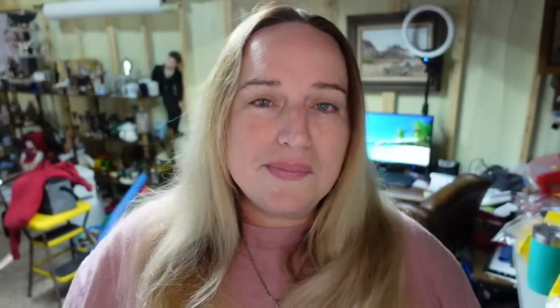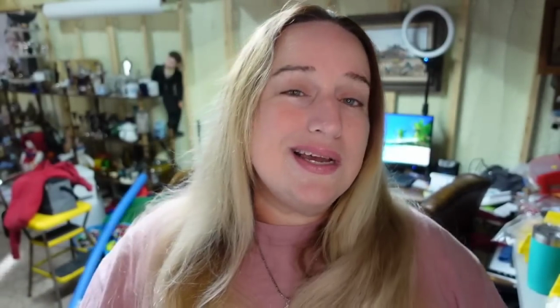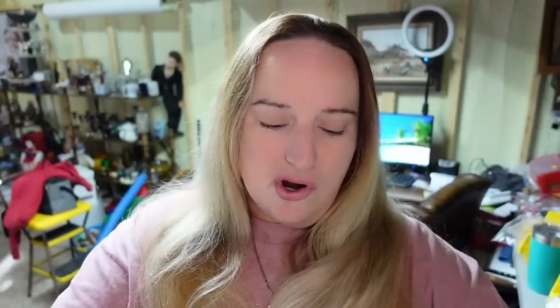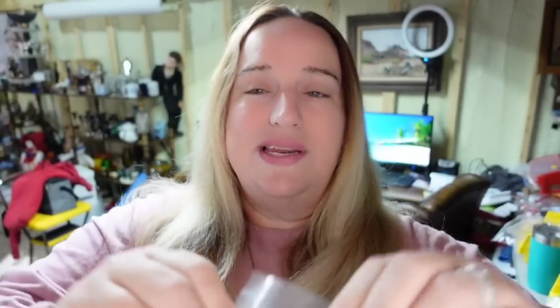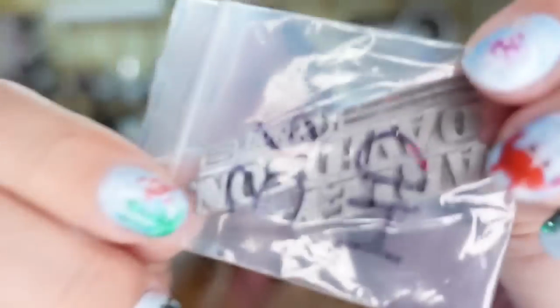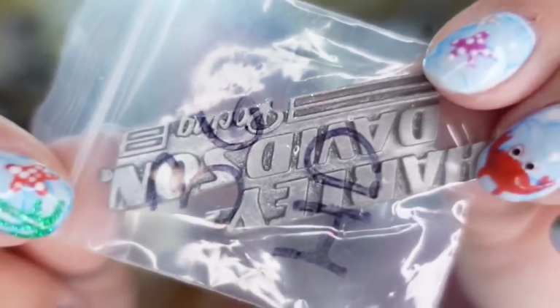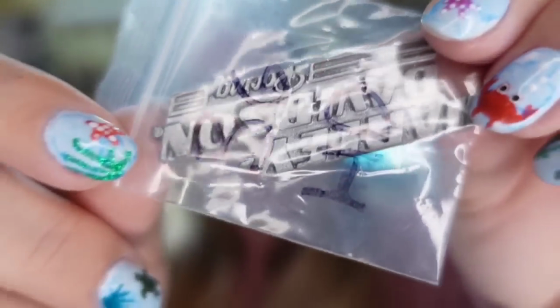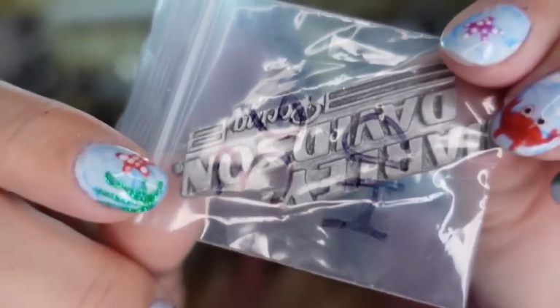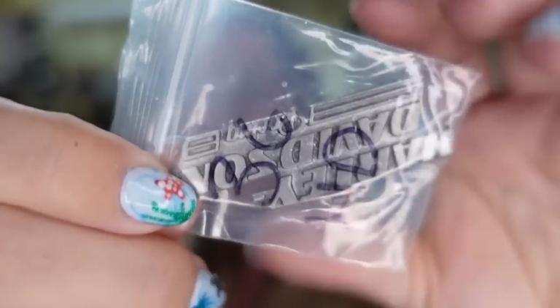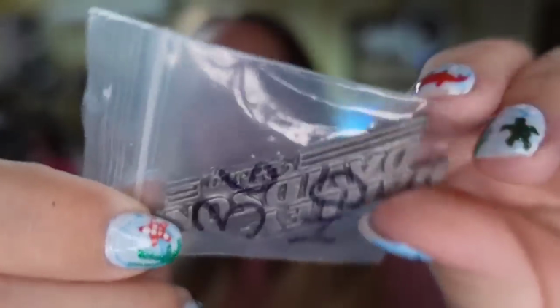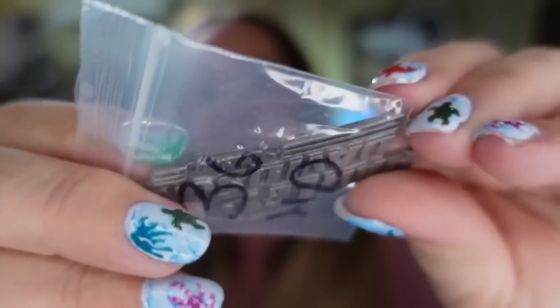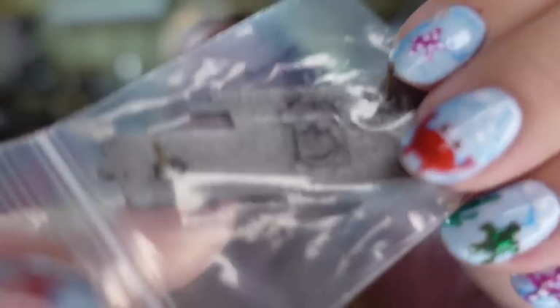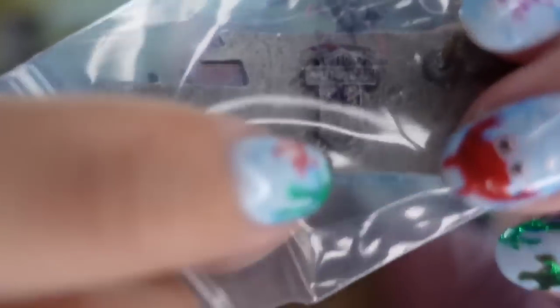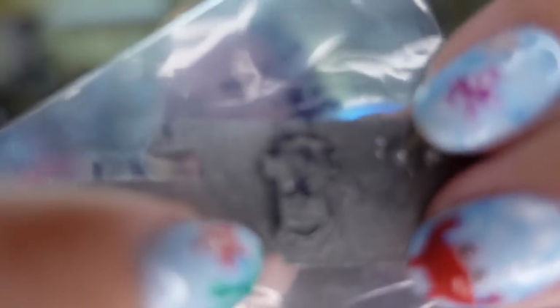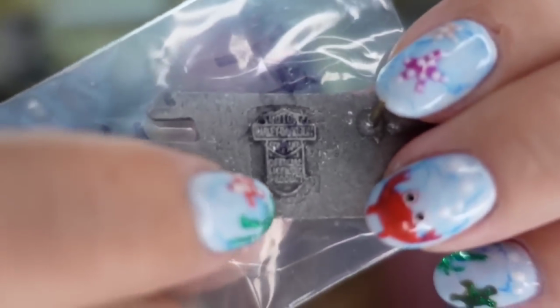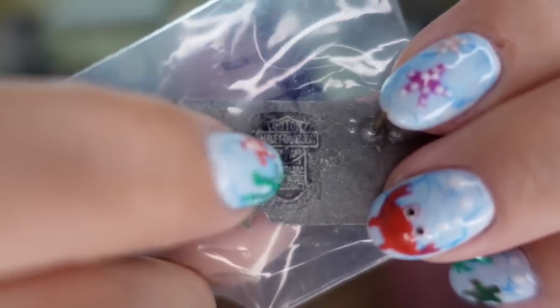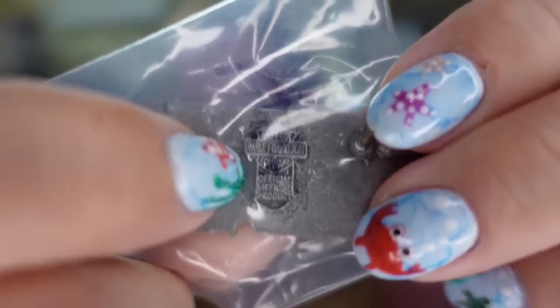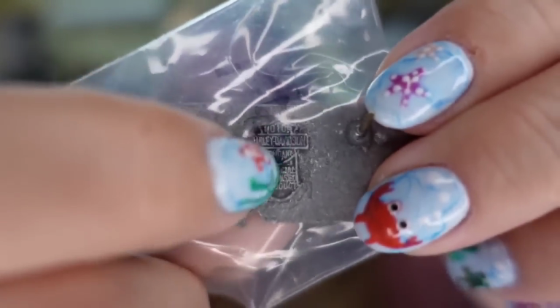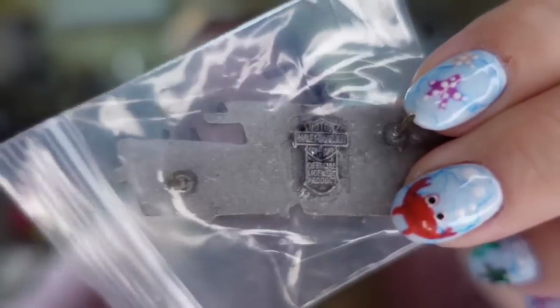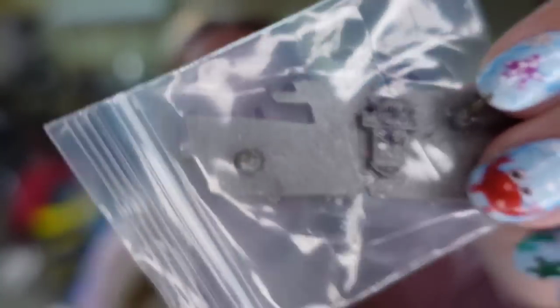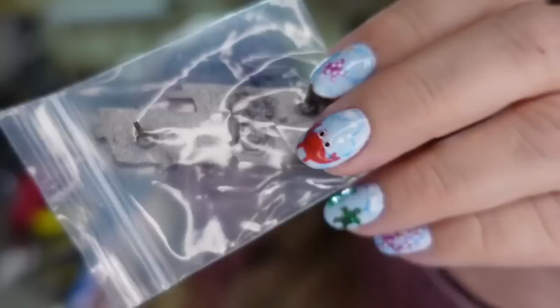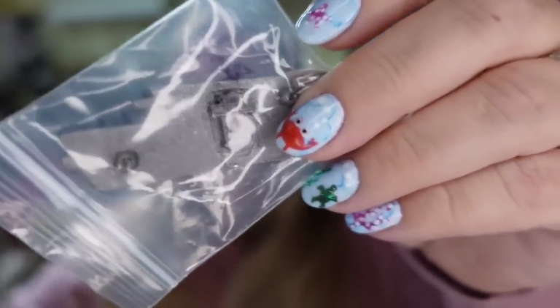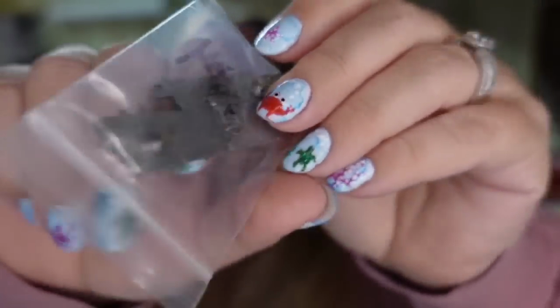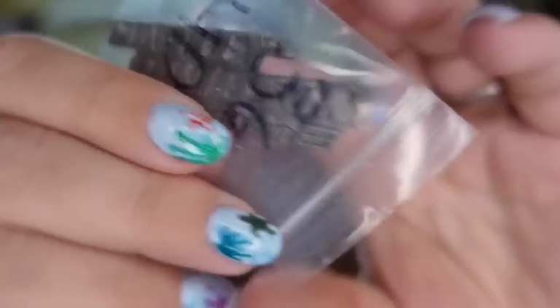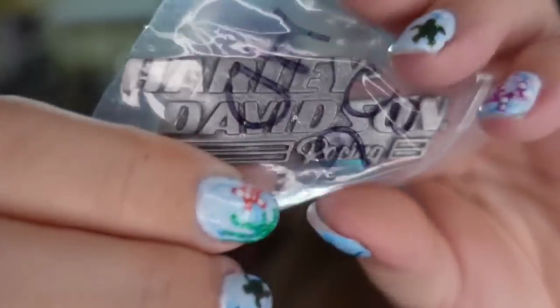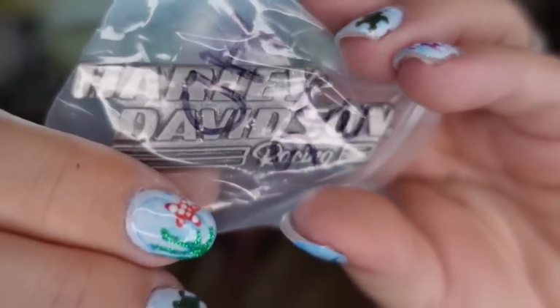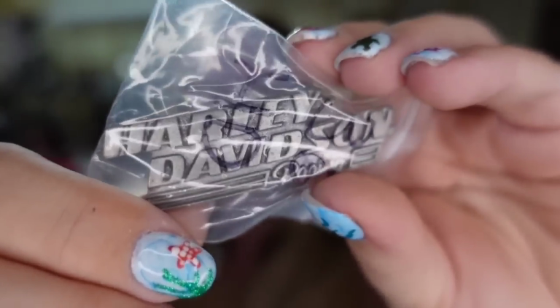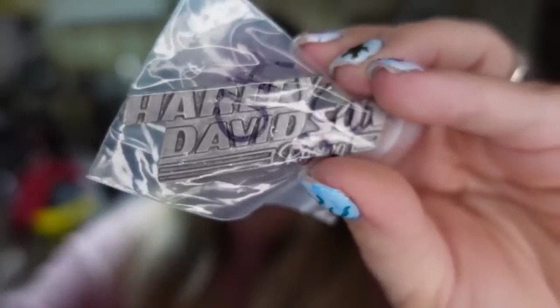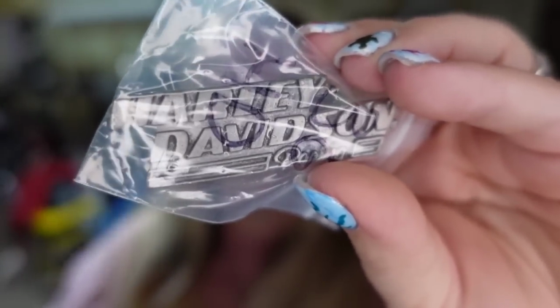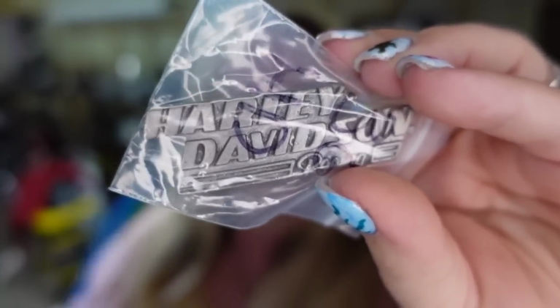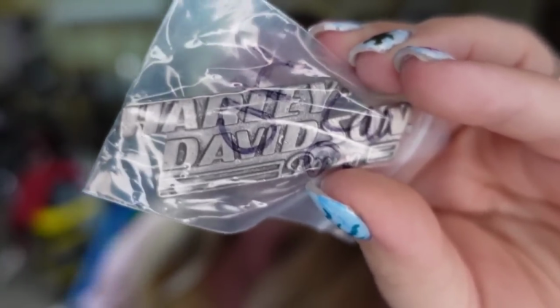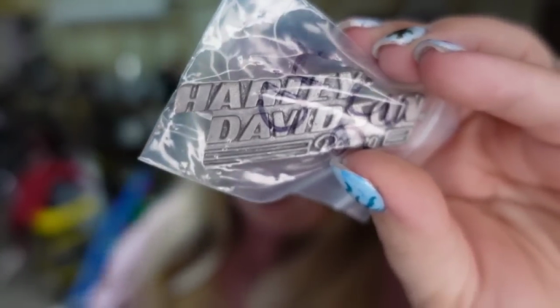Up next is another Harley-Davidson pin. This Harley-Davidson pin I paid $1. You can see it does have the official seal there on the back. This one sold for $7.73, so it's about a $5 profit. Took about six months to sell.